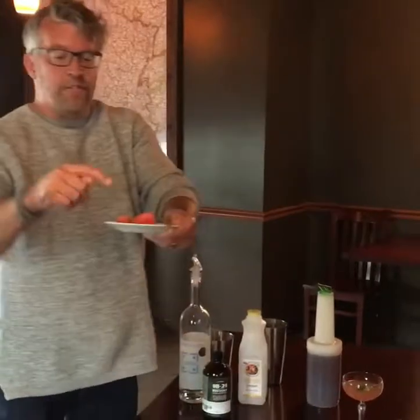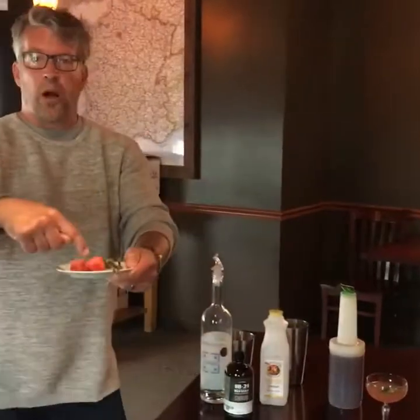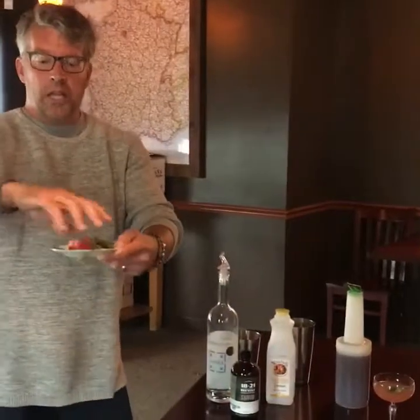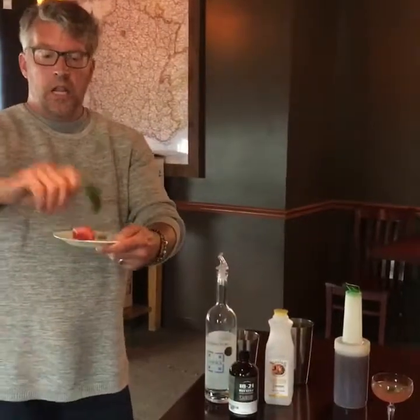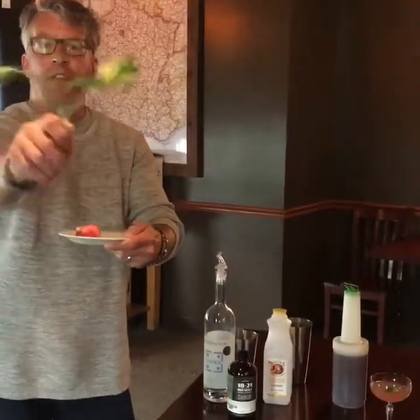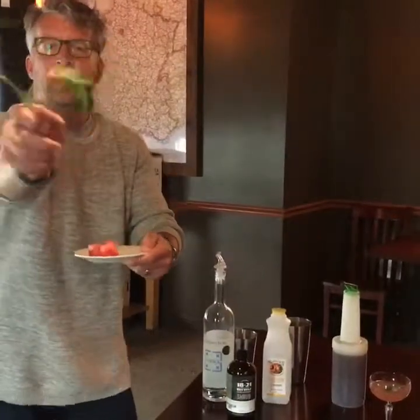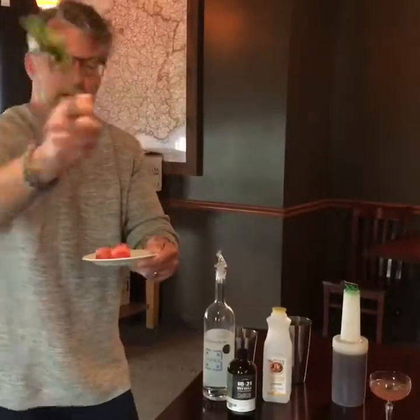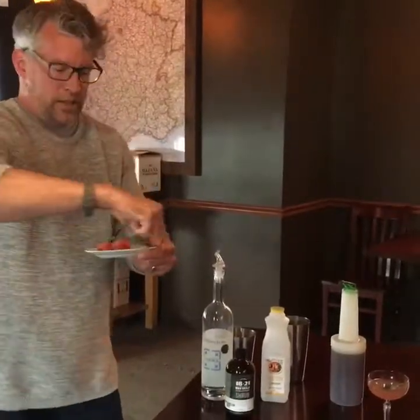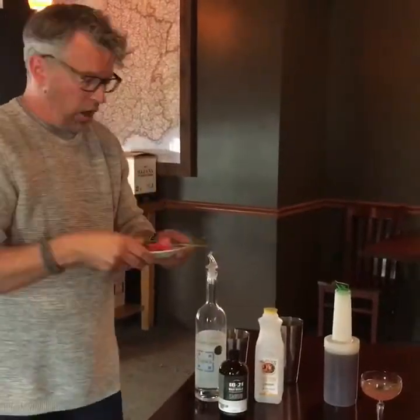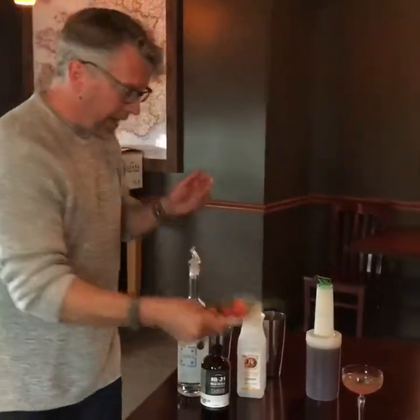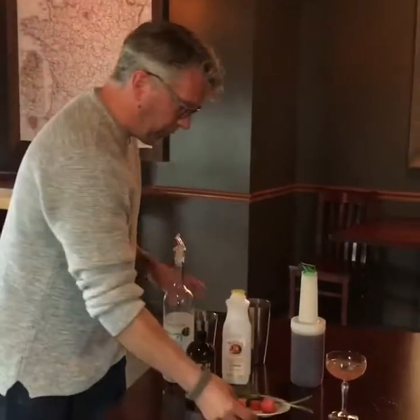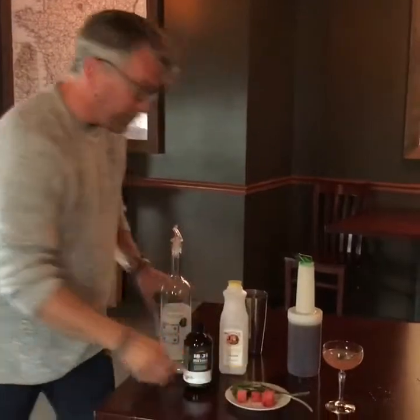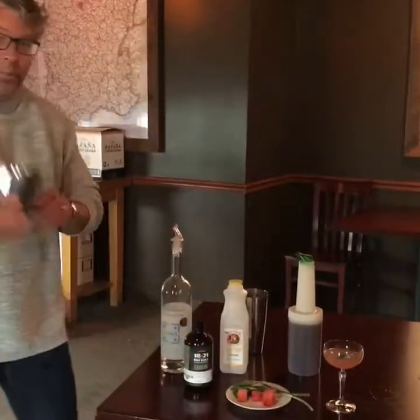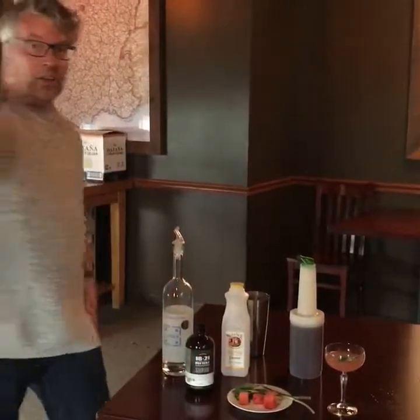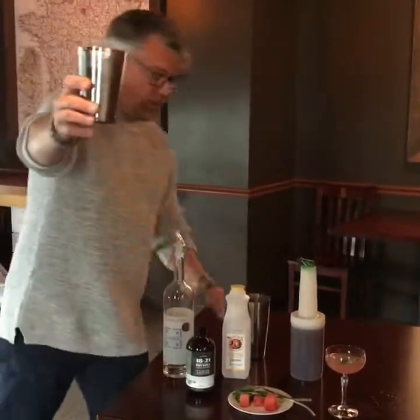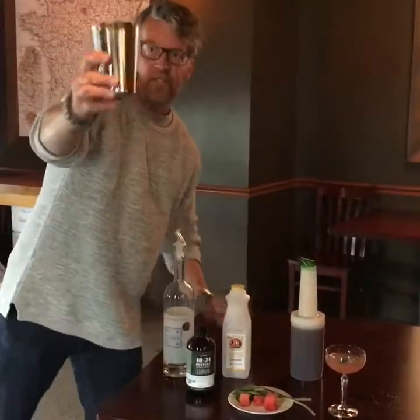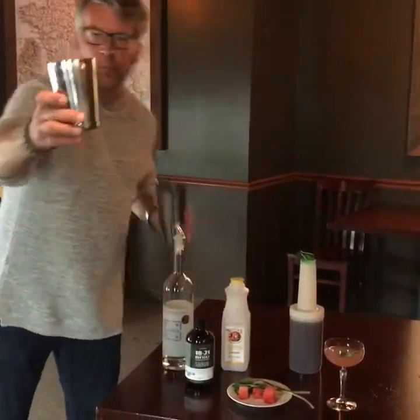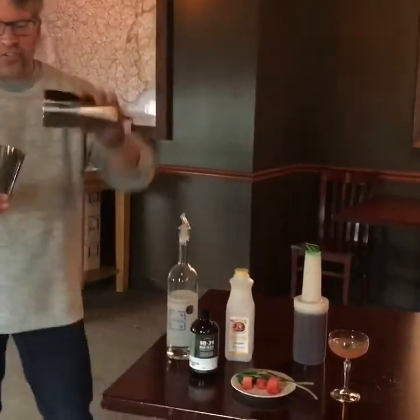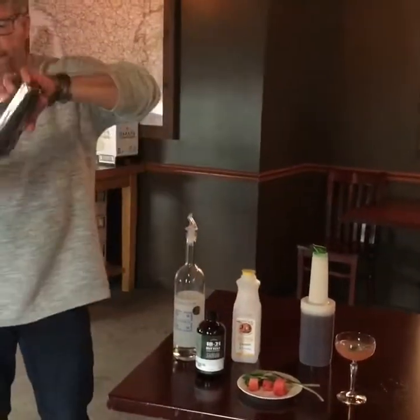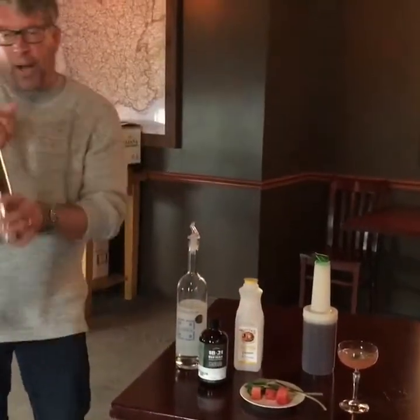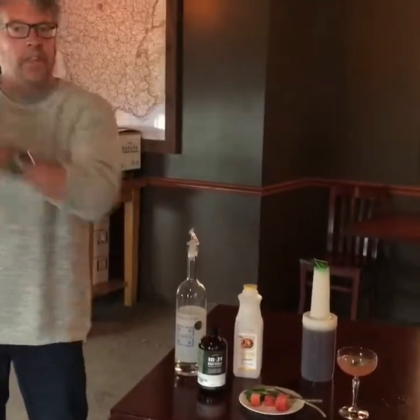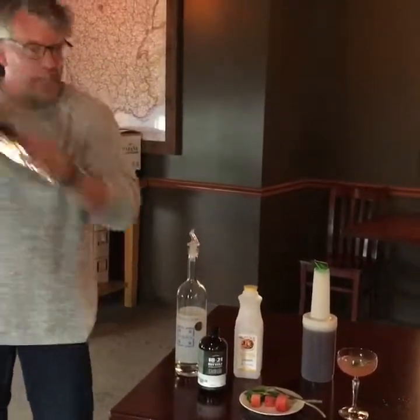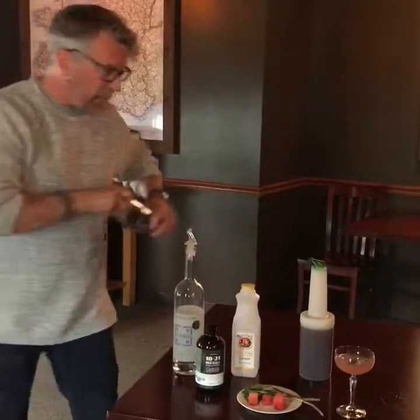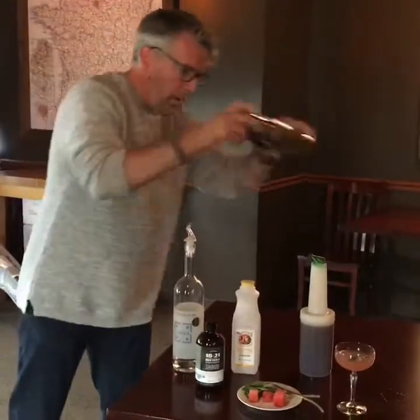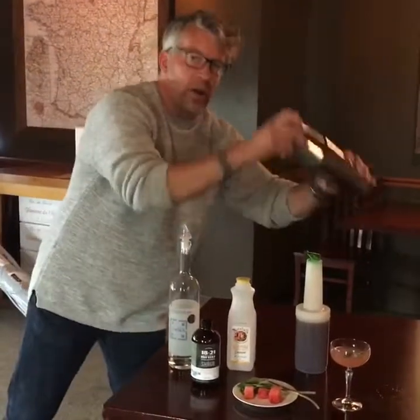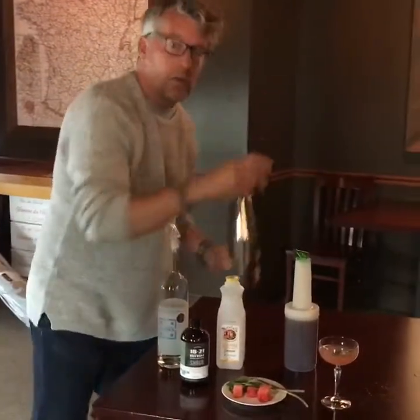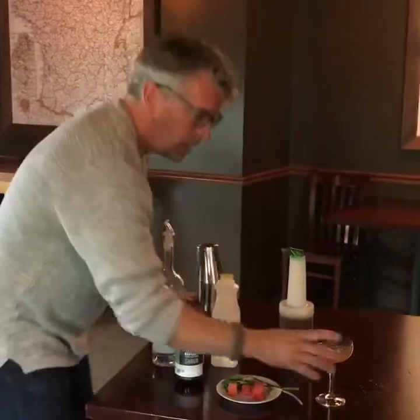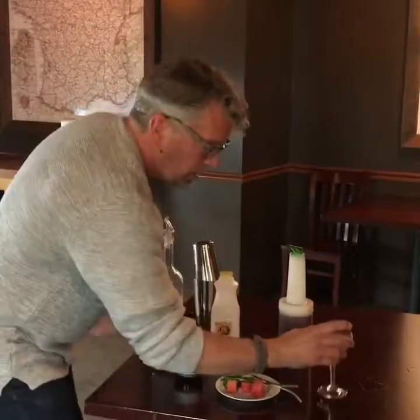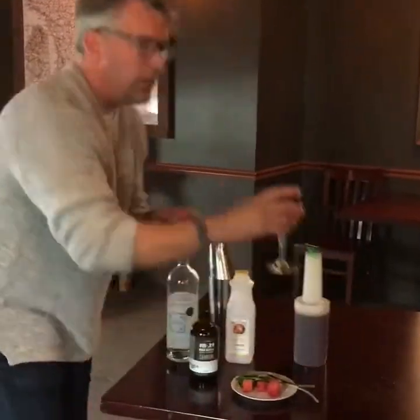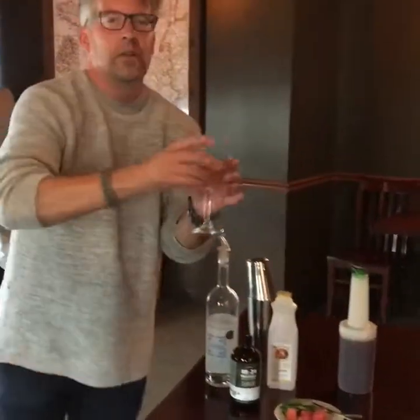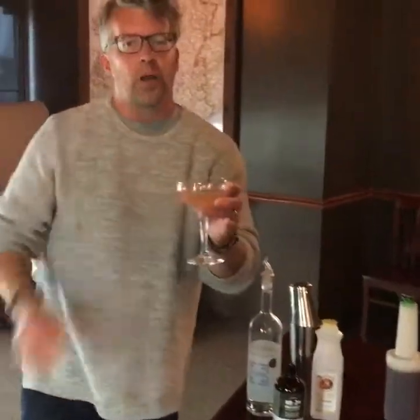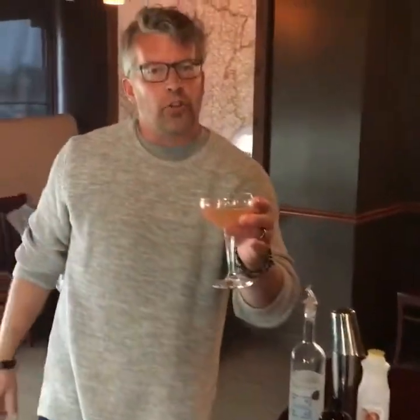Fresh watermelon and fresh mint. Take all that stuff, put it in your cocktail tin, fill that up with ice, boom, pop it on there, shake it up, pour it out — the Watermelon Crawl.